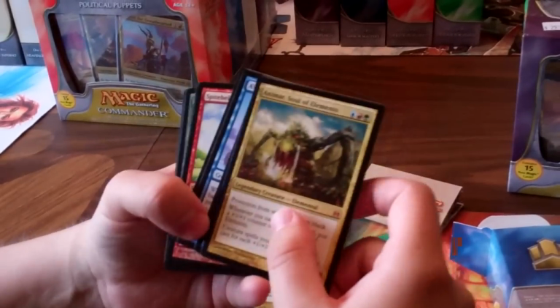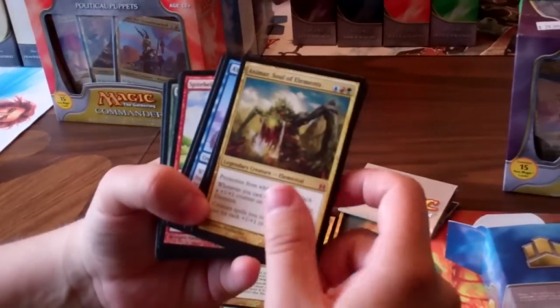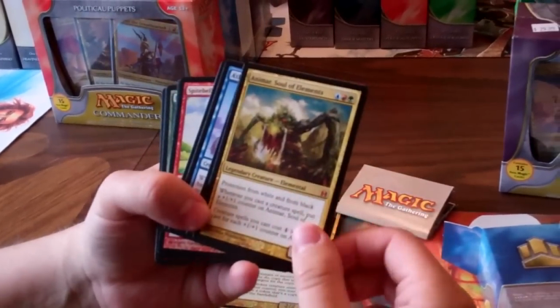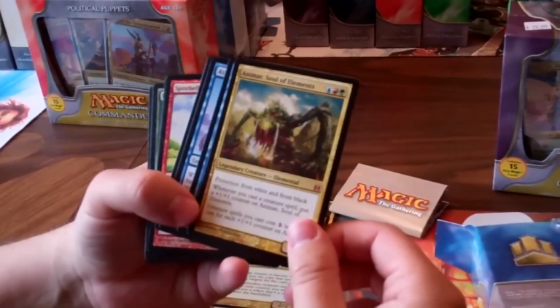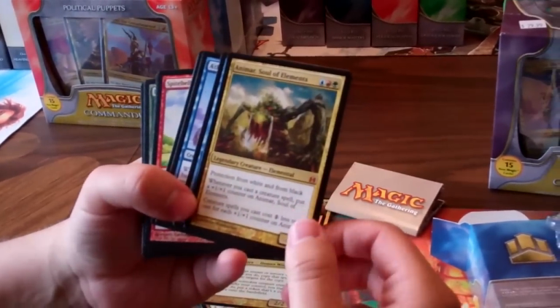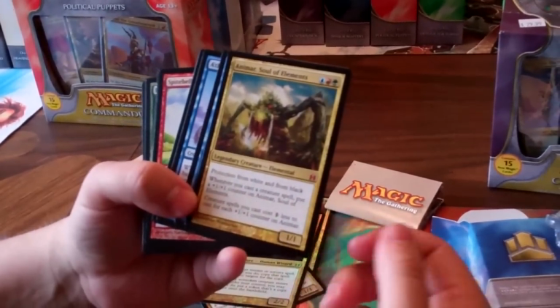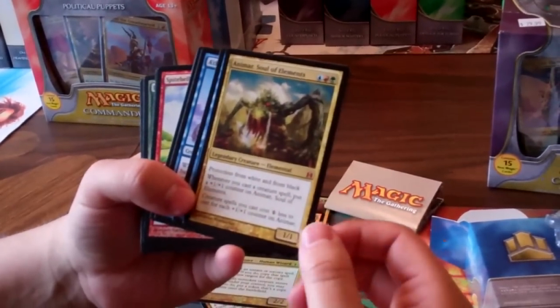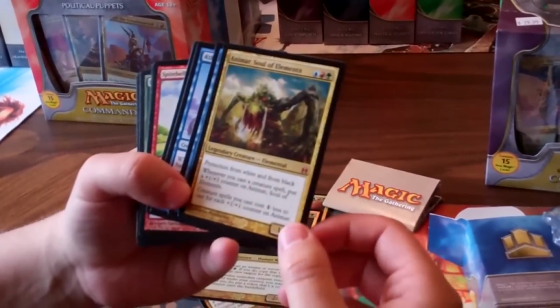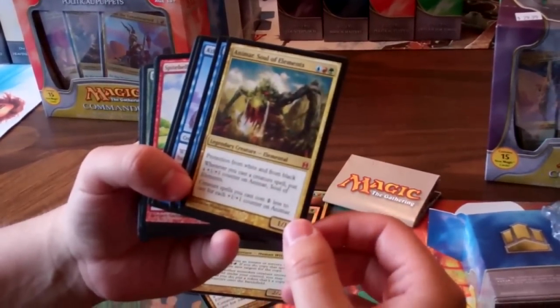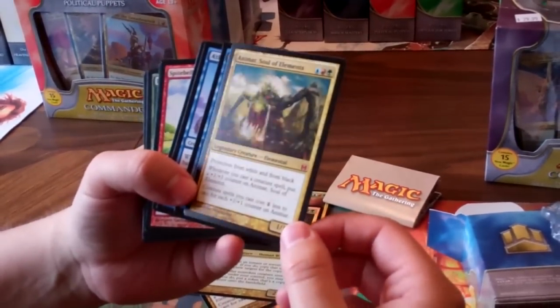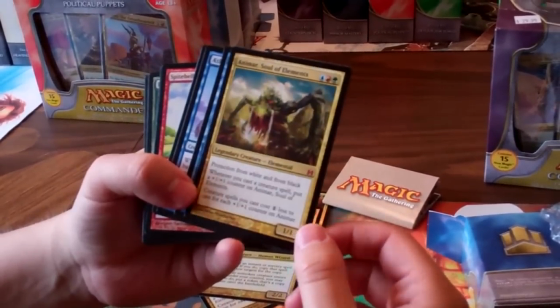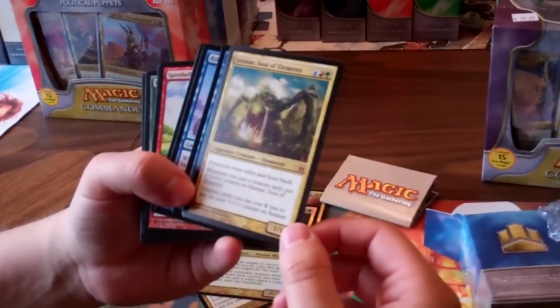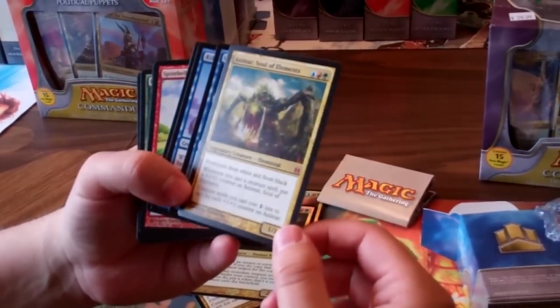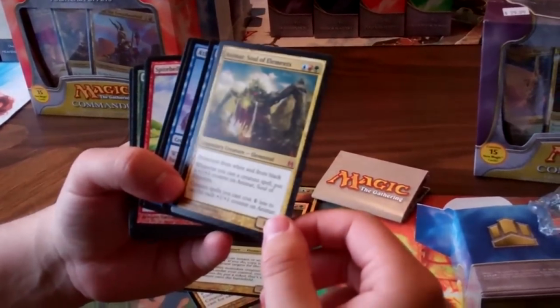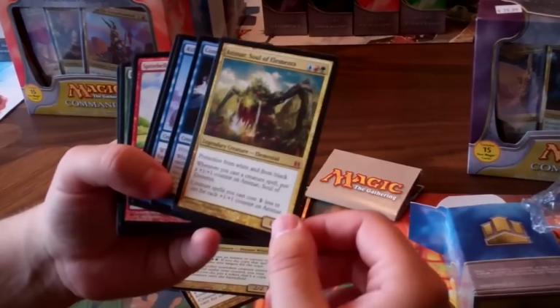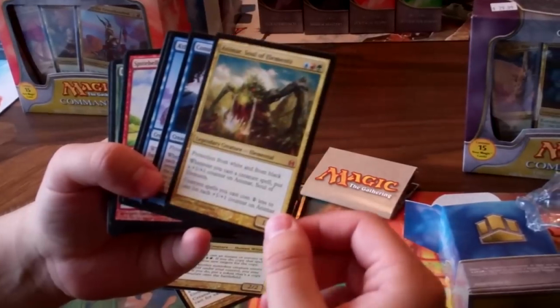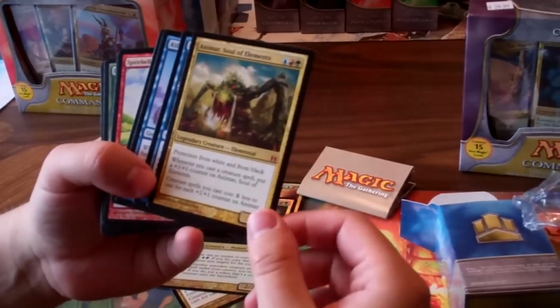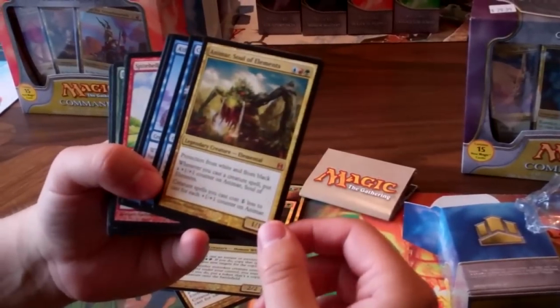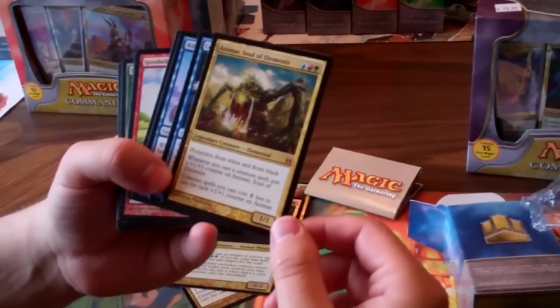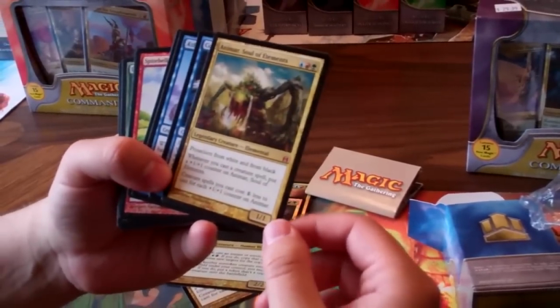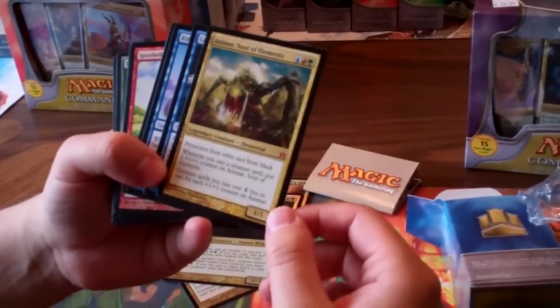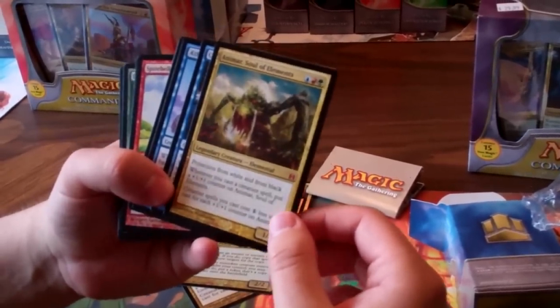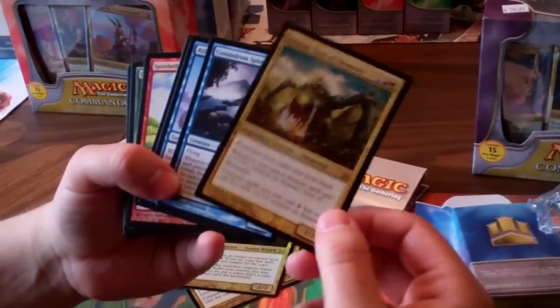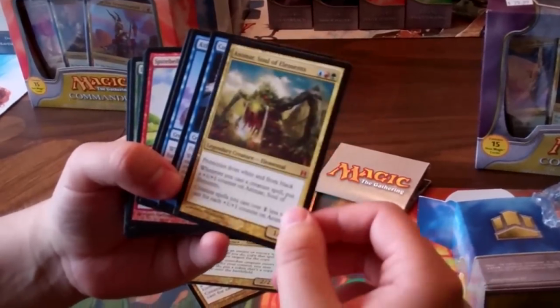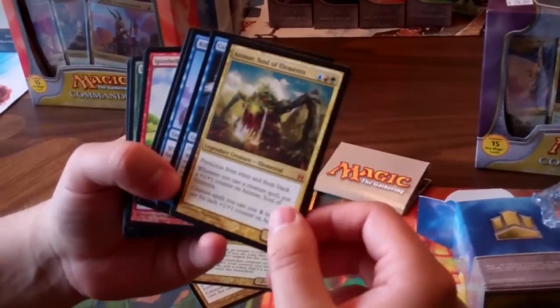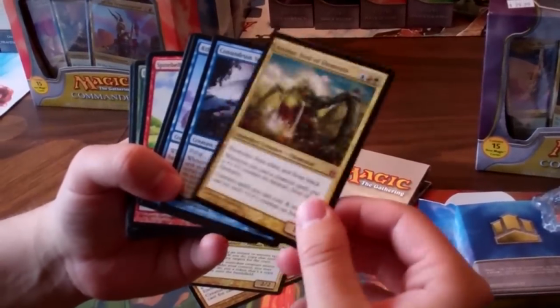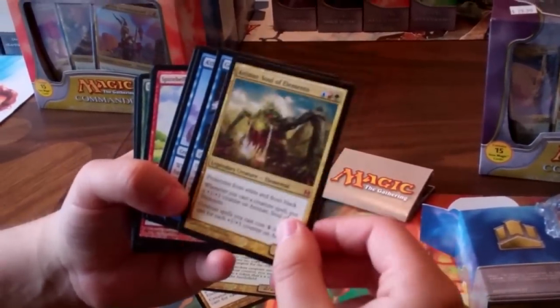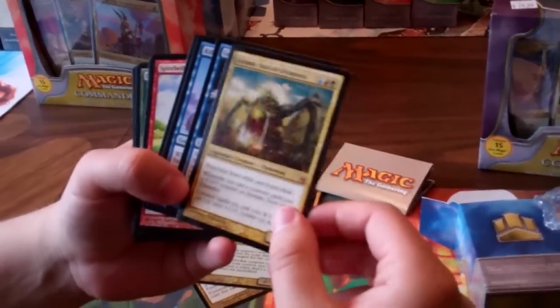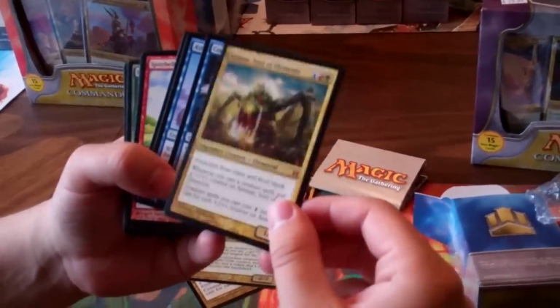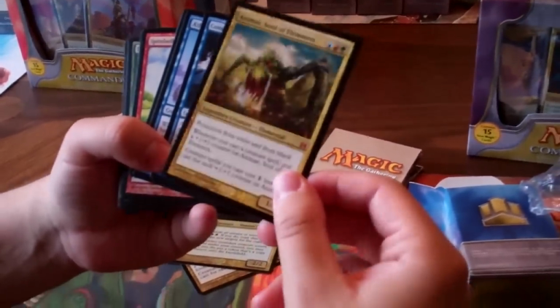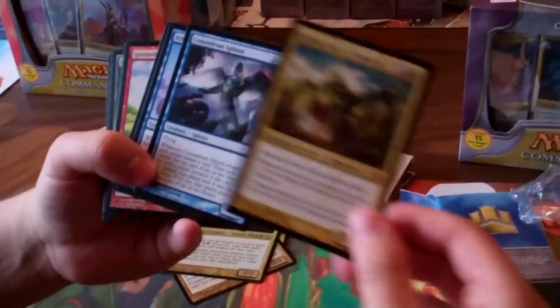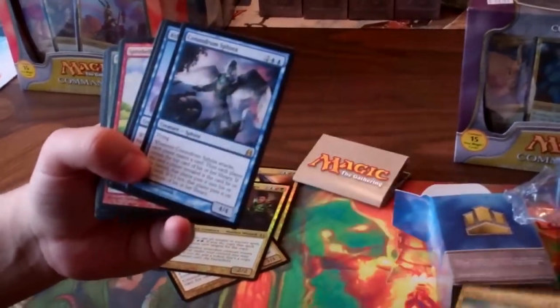Then the other general there, Animar — pro white, pro black. Gets a +1/+1 counter whenever you cast a creature and he makes your stuff cost less. Might be really good with a bunch of artifacts, almost like Affinity.